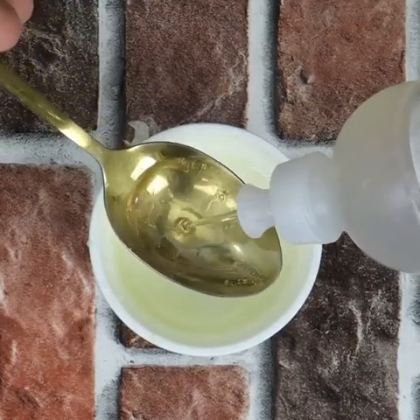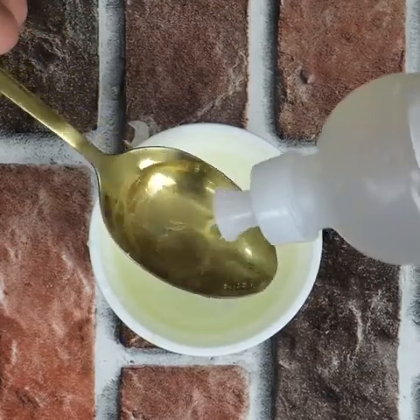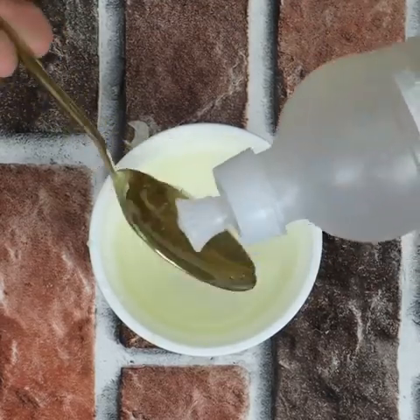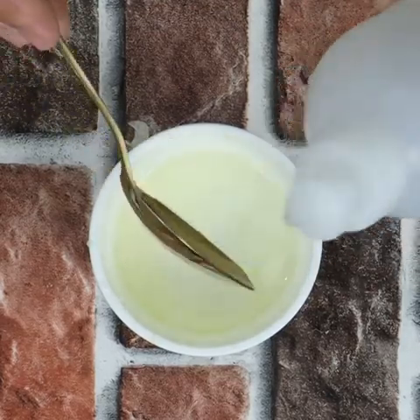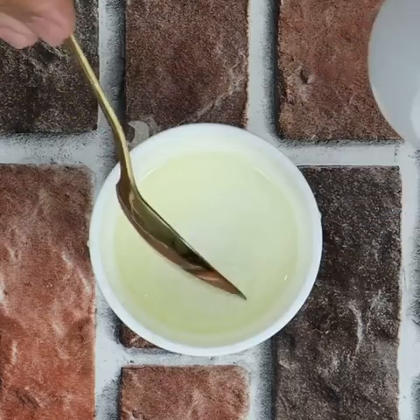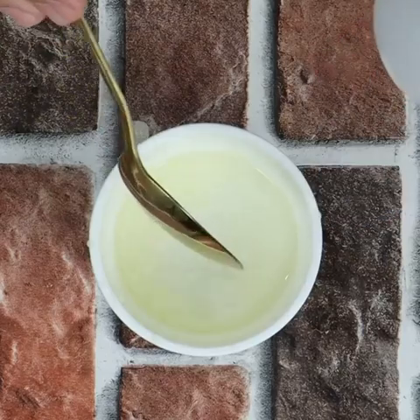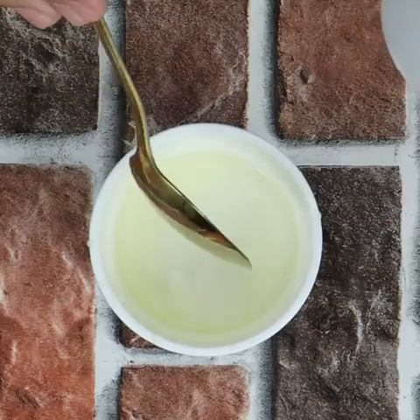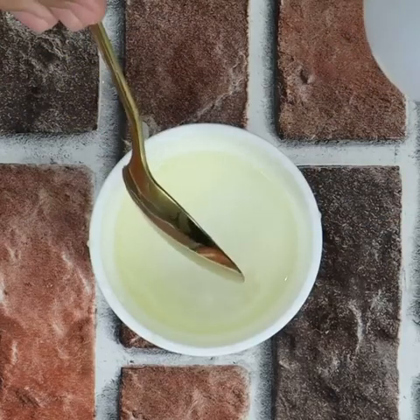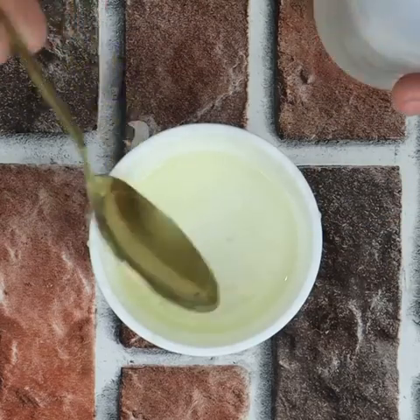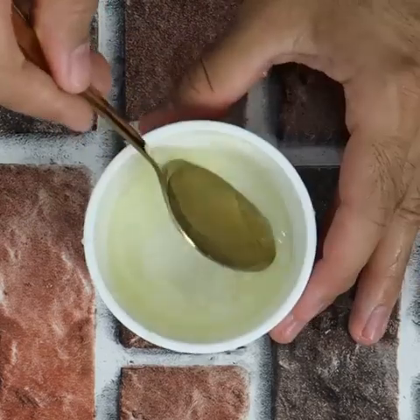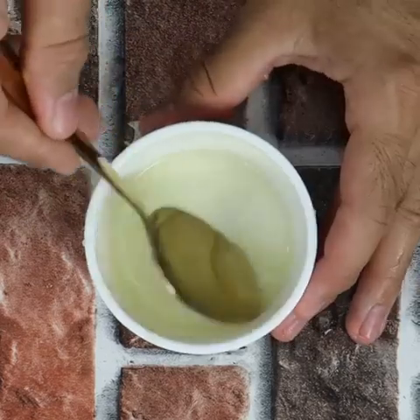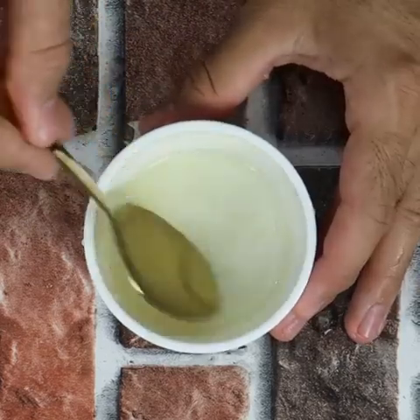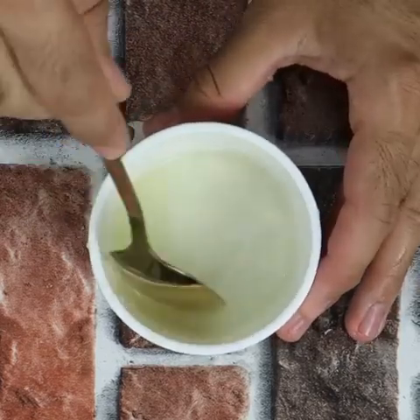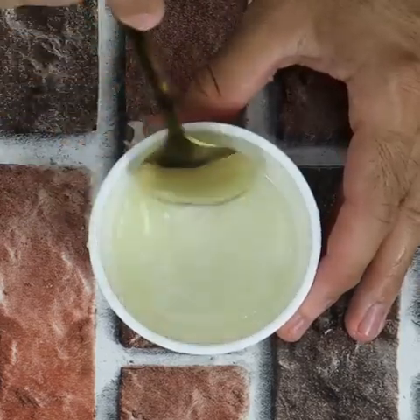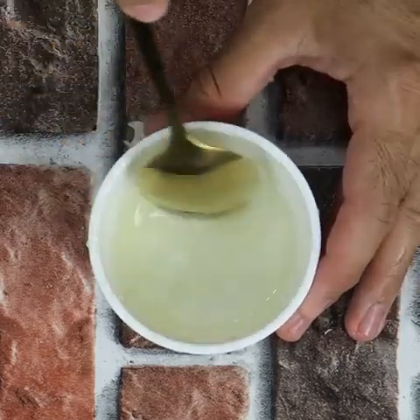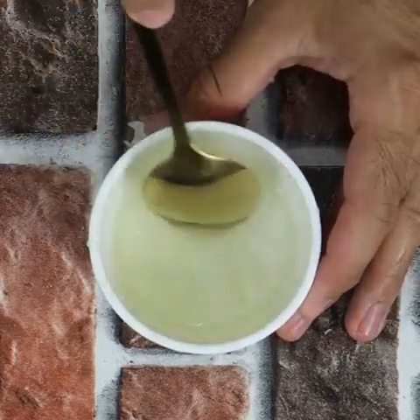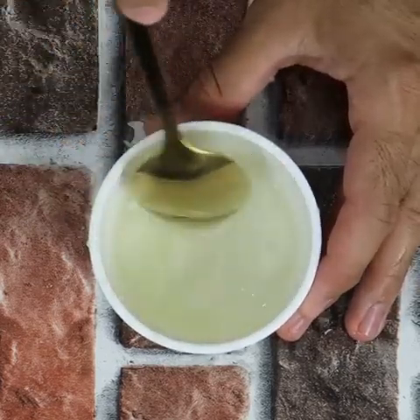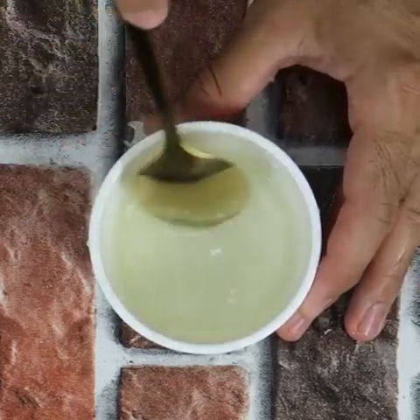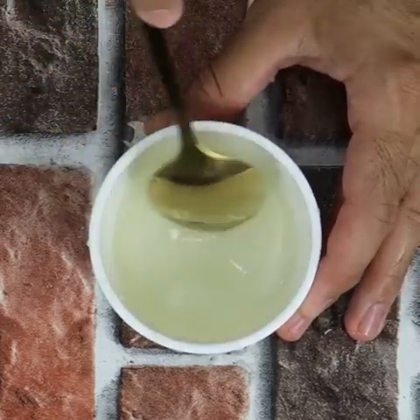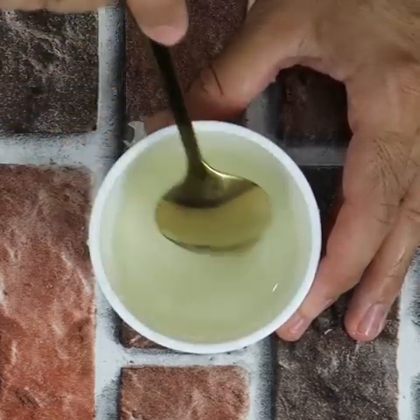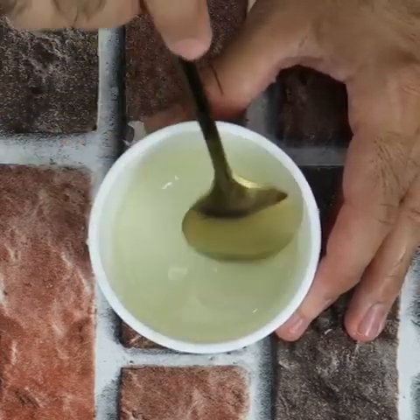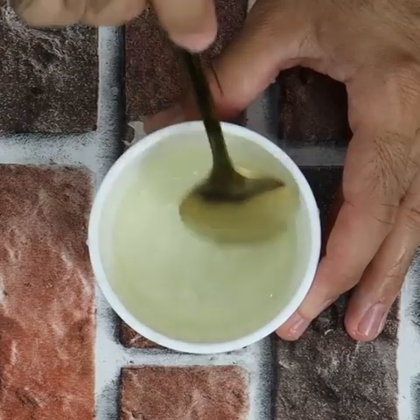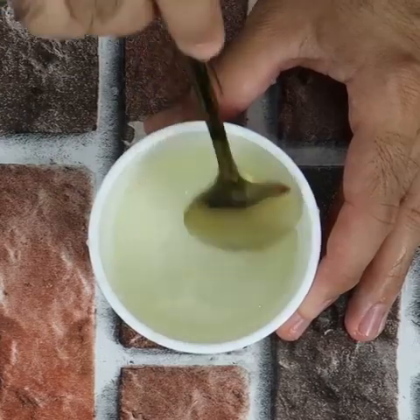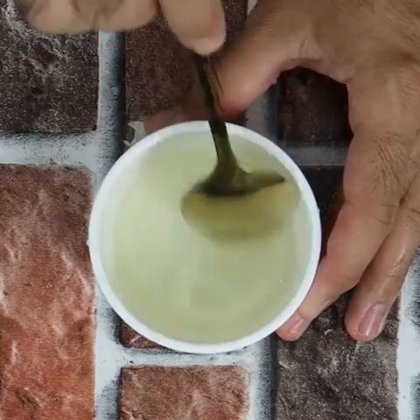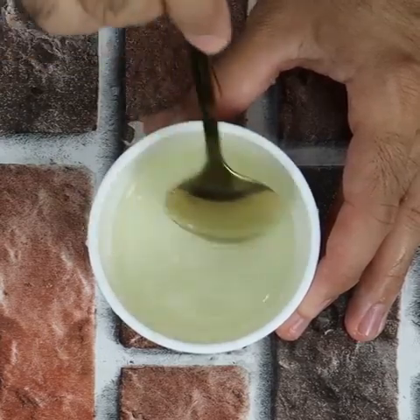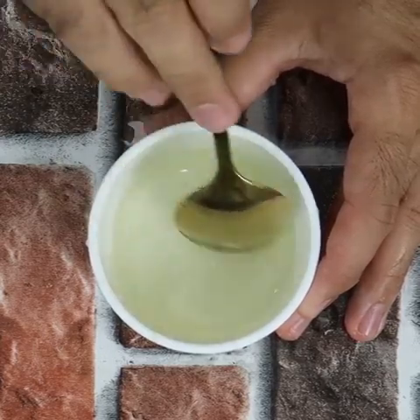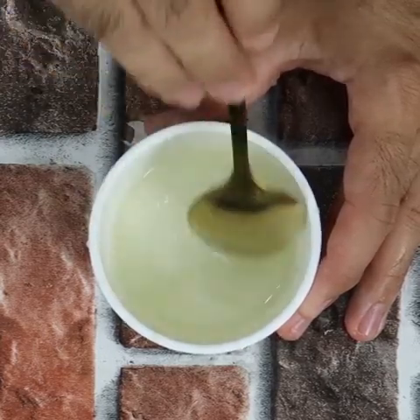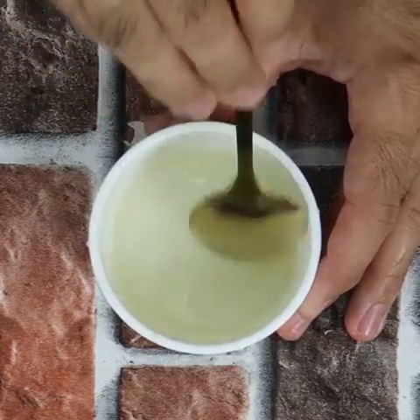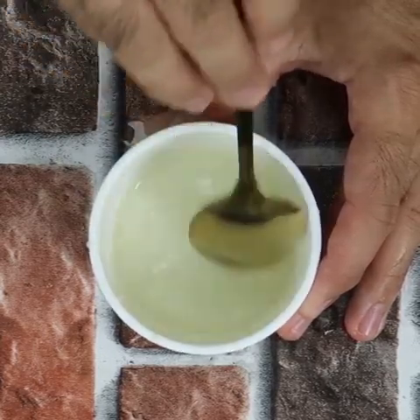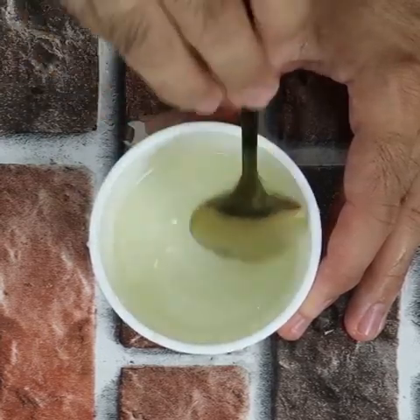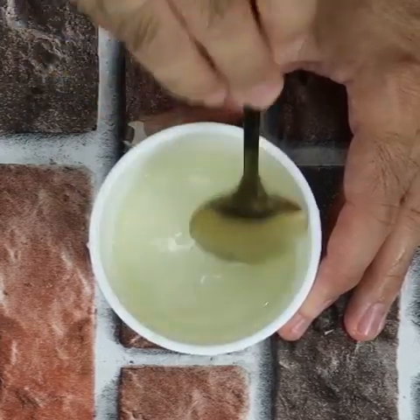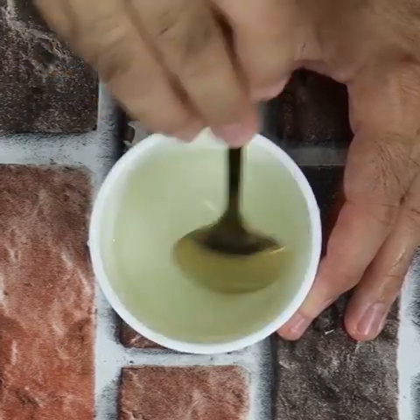After that, we are going to mix these 3 ingredients well. You will see how fast it is to remove the stain. I'm sure you'll reproduce it in your home.